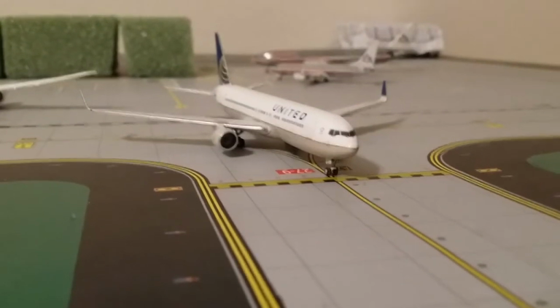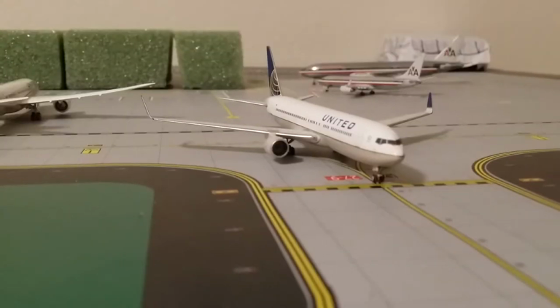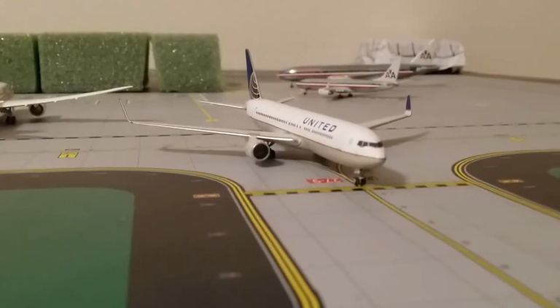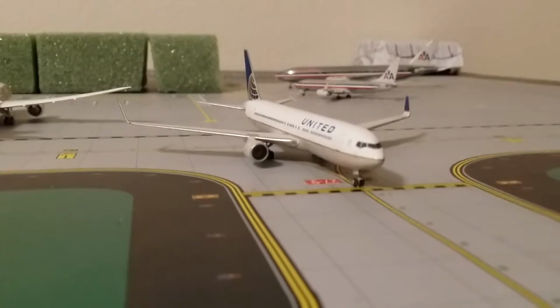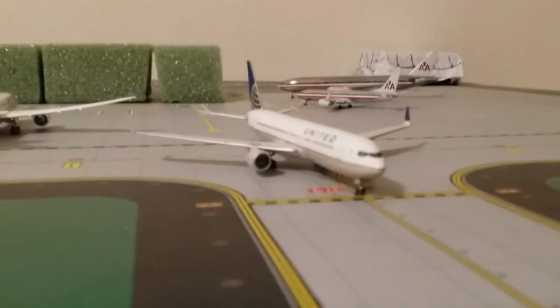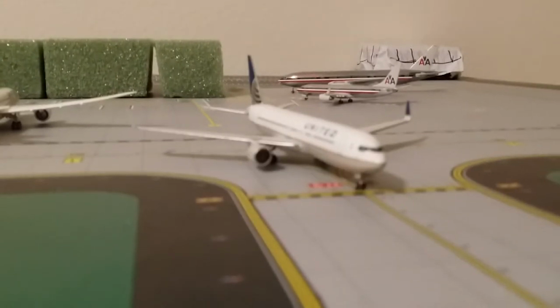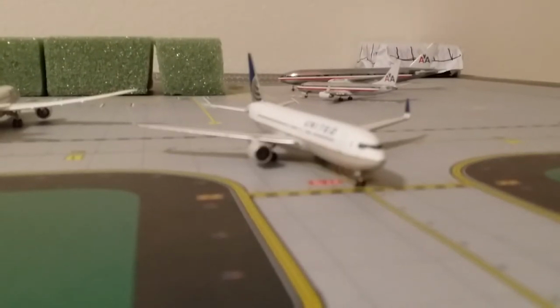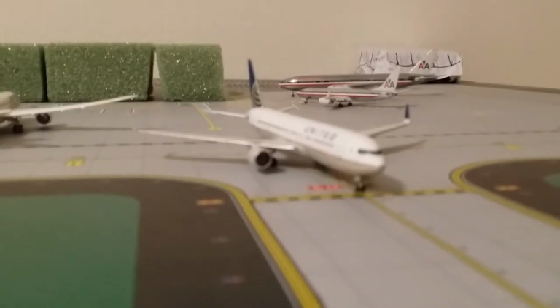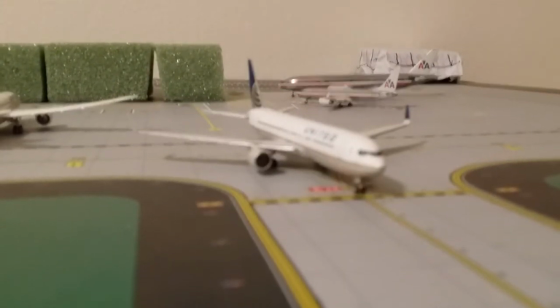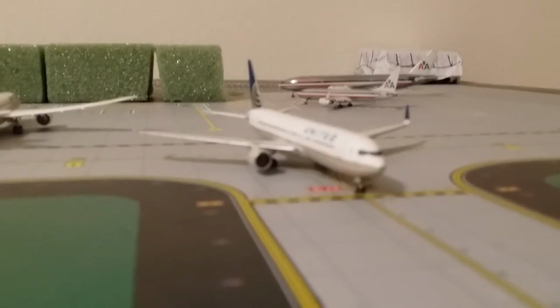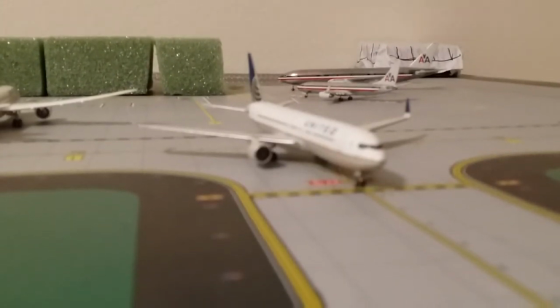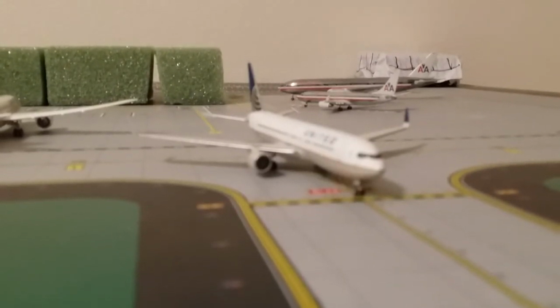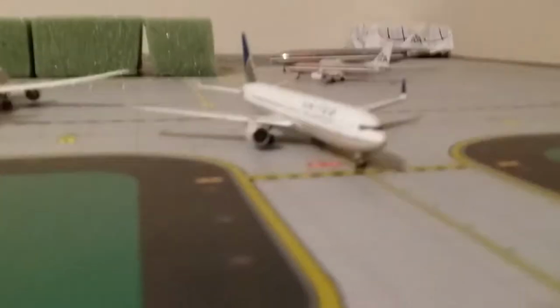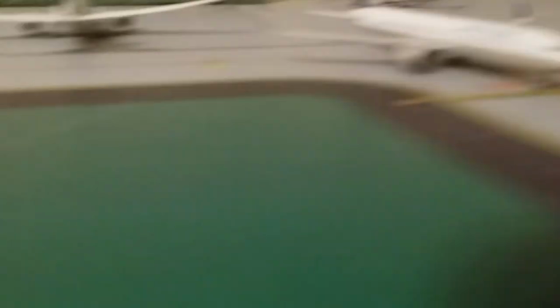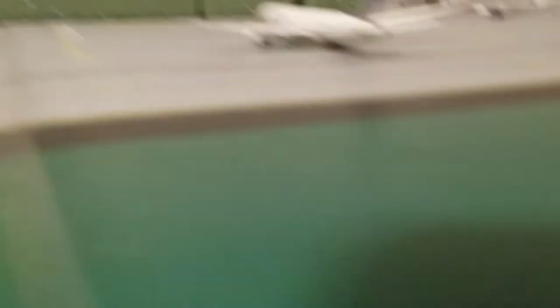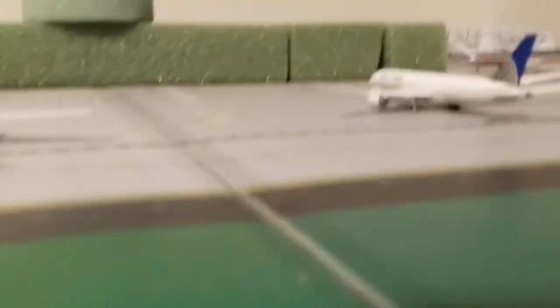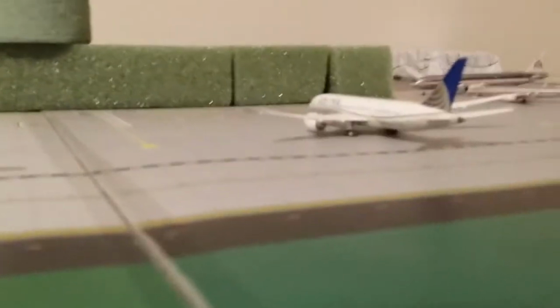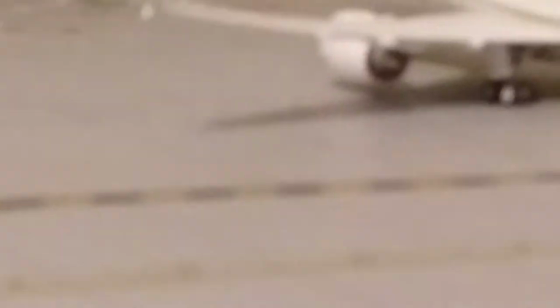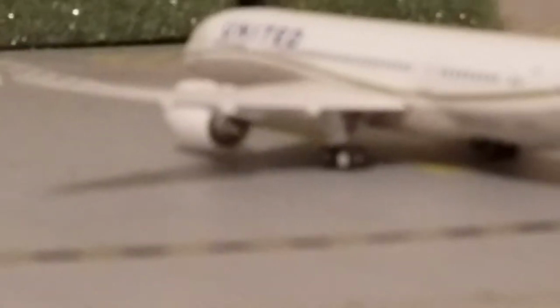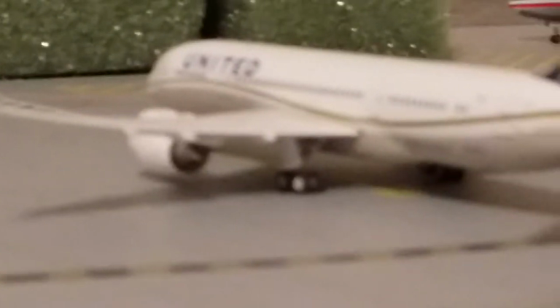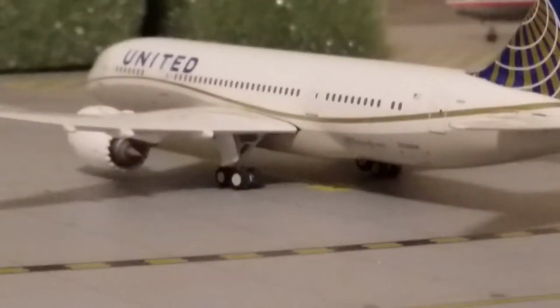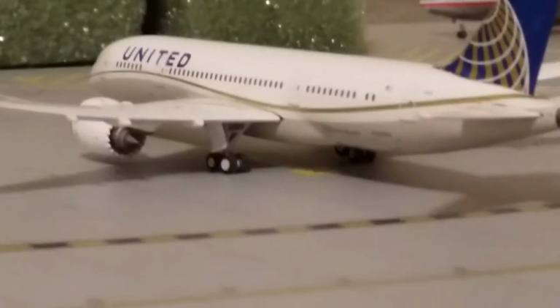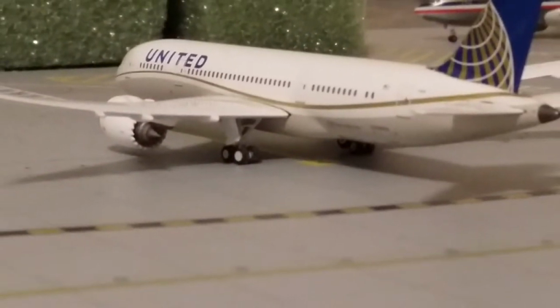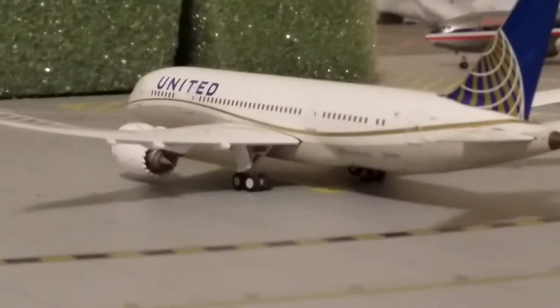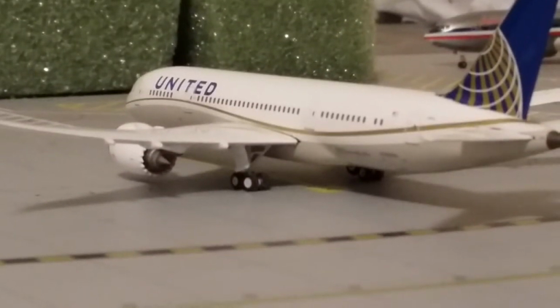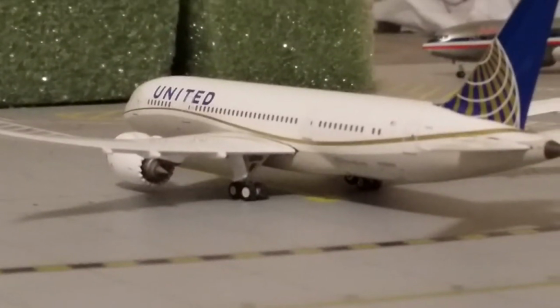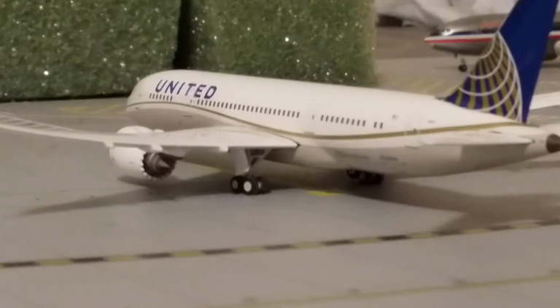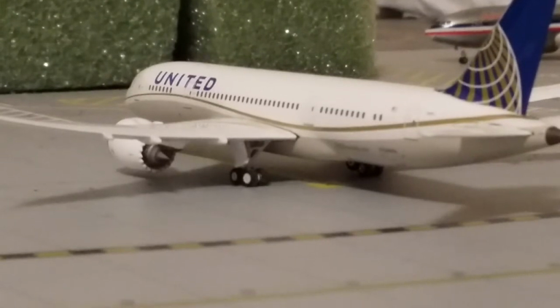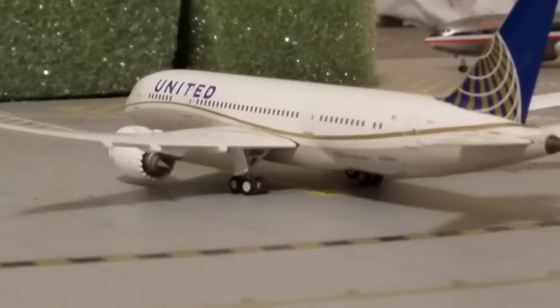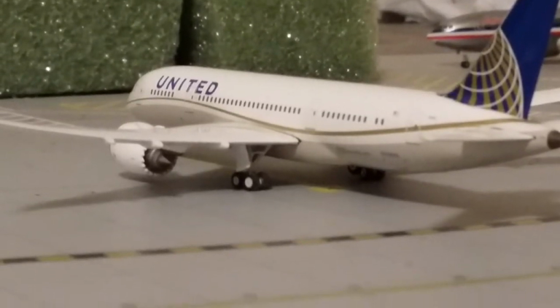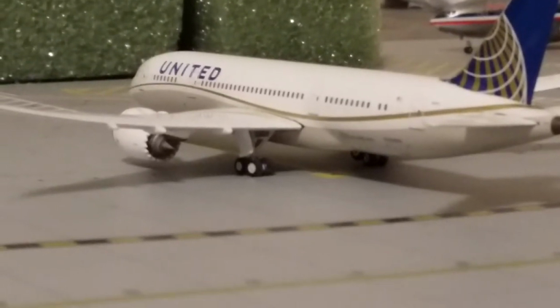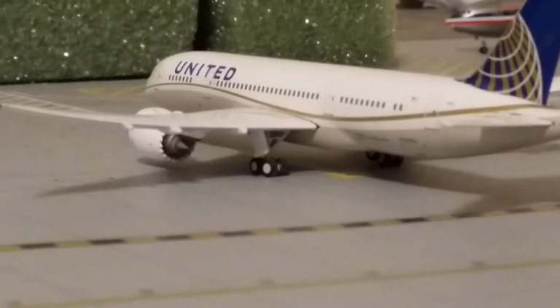So here's the United 767 heading out to Virginia. Here's the United 787 pushing back to go to Houston.